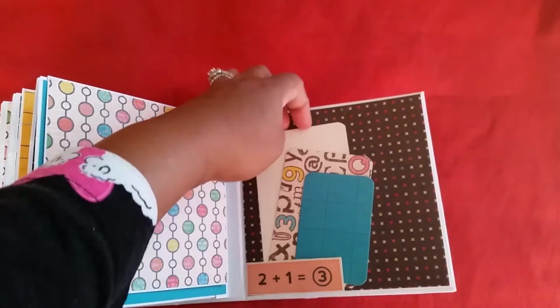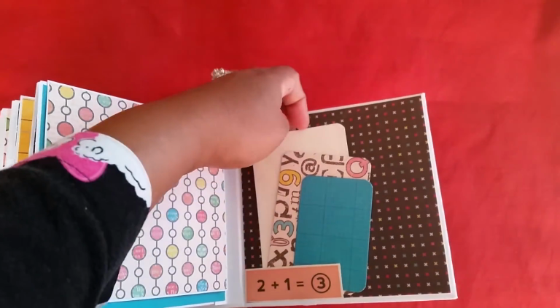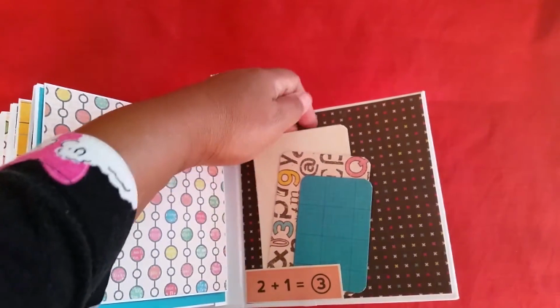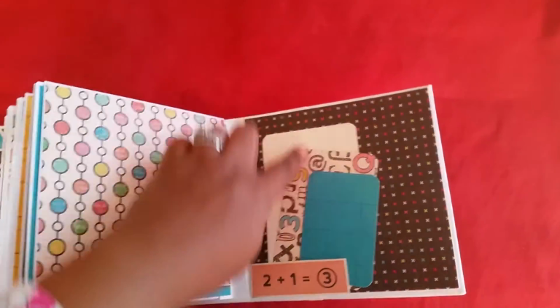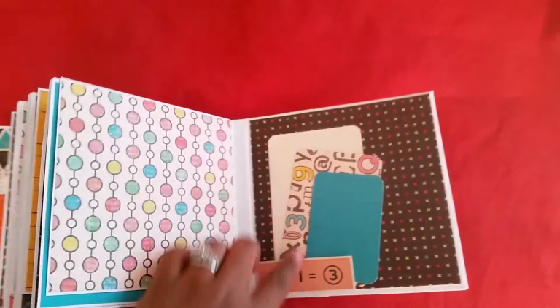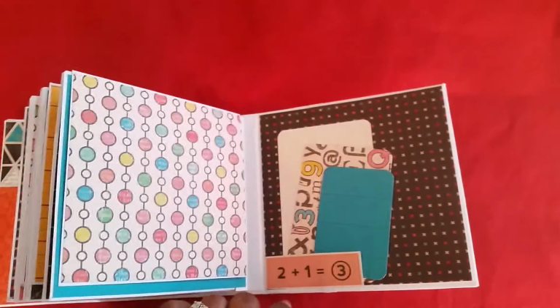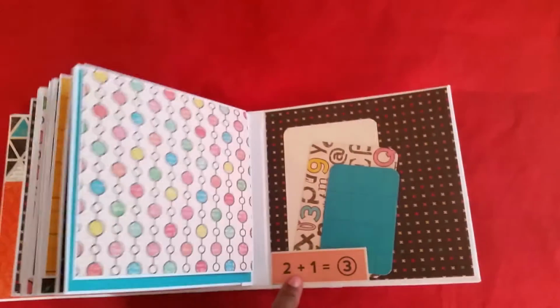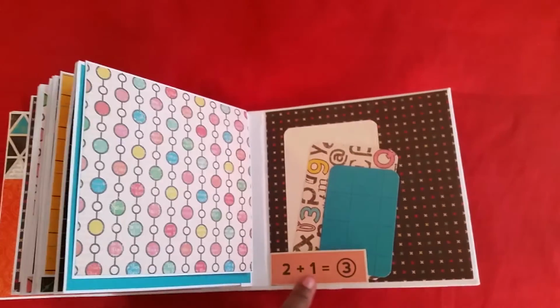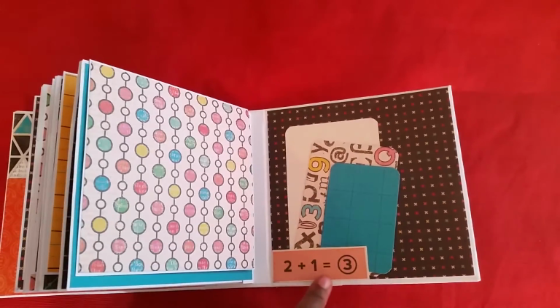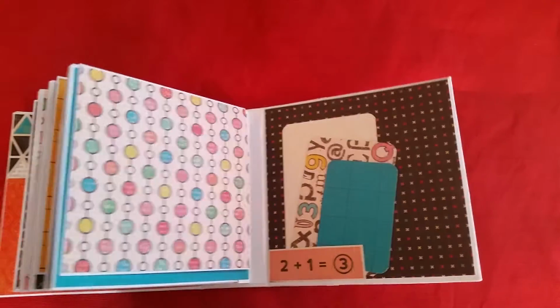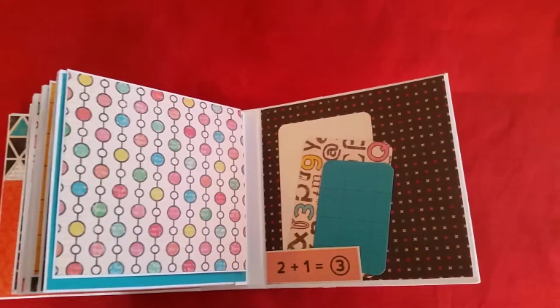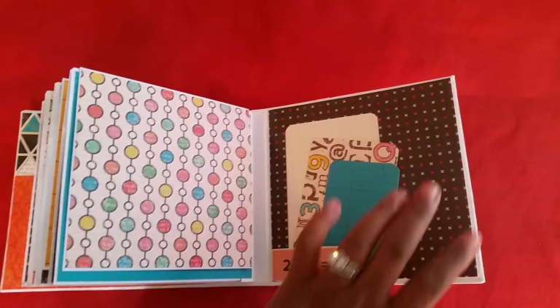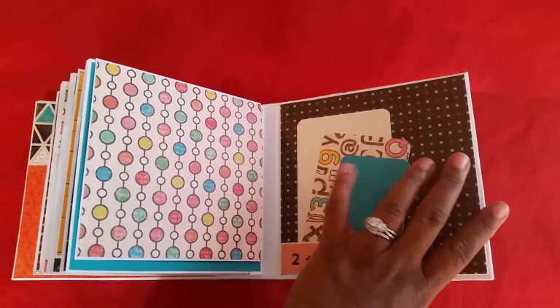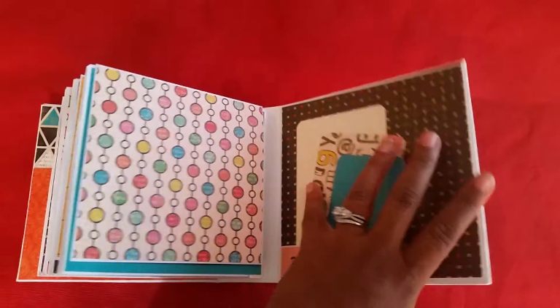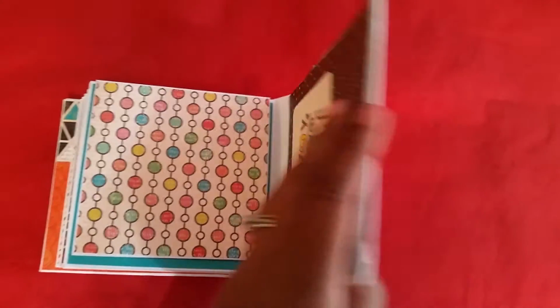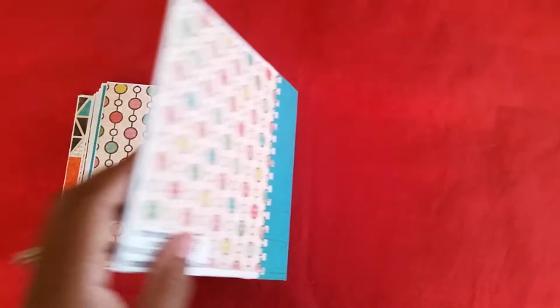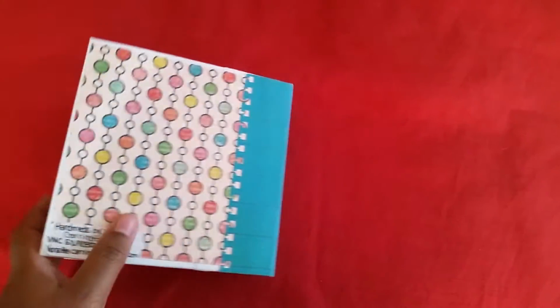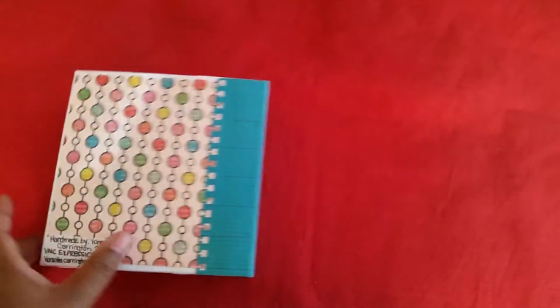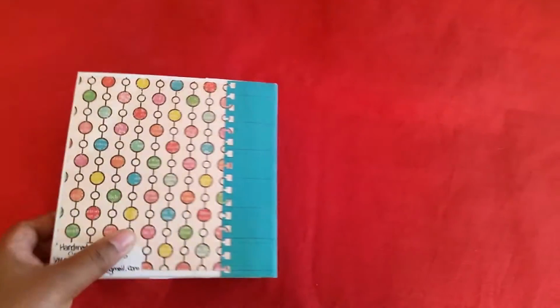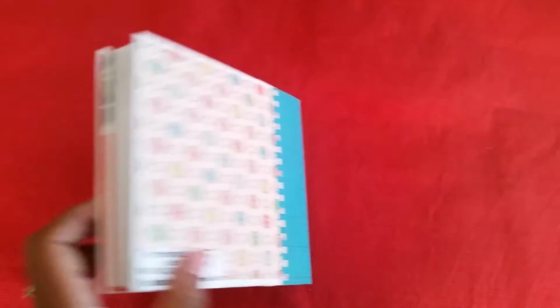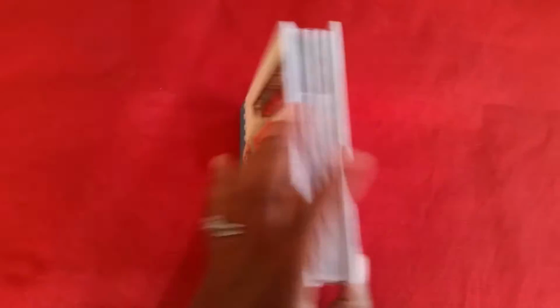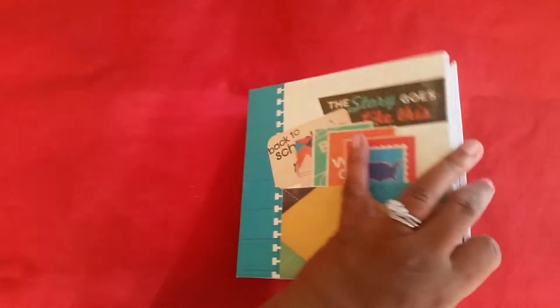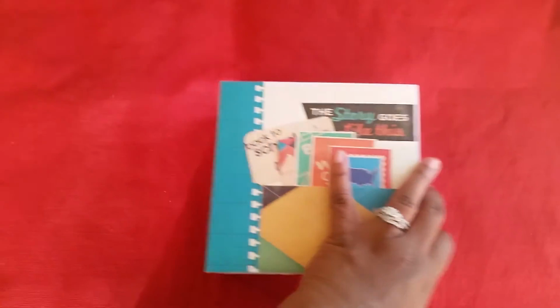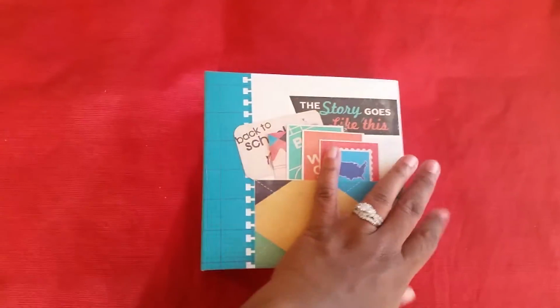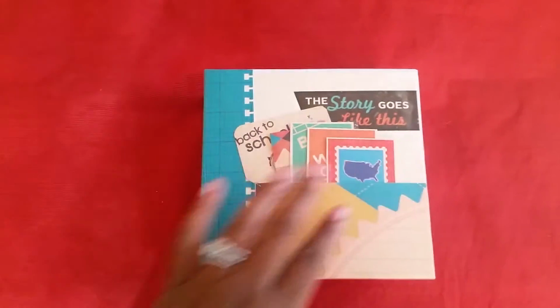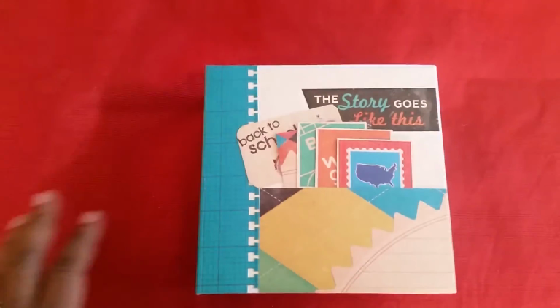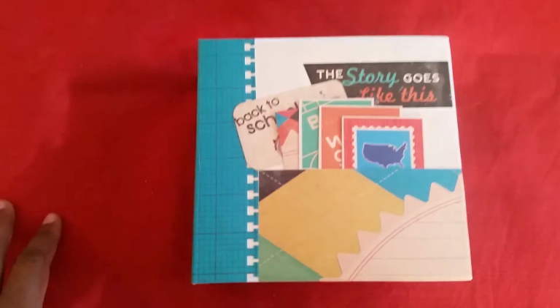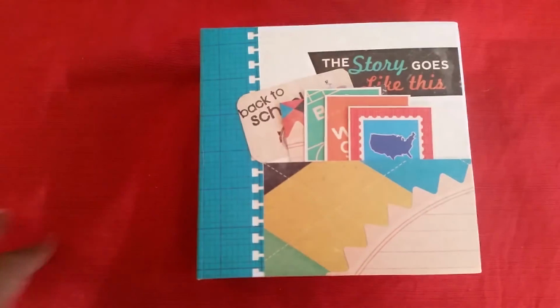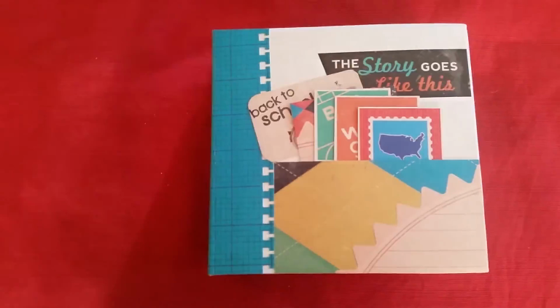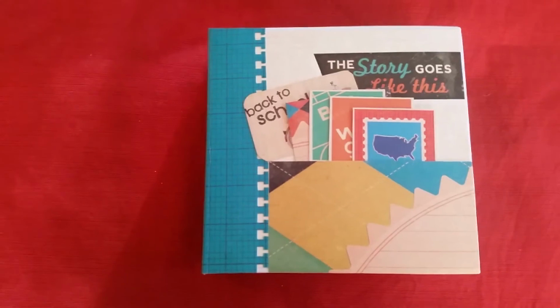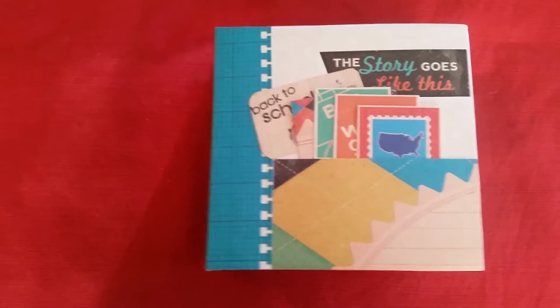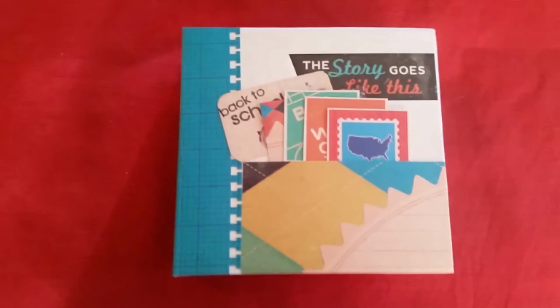And then we have three tags here in the back and it says 'Two plus one equals three.' If you have any questions, leave me a comment — thank you for watching!